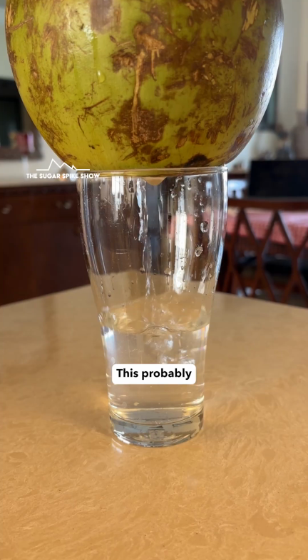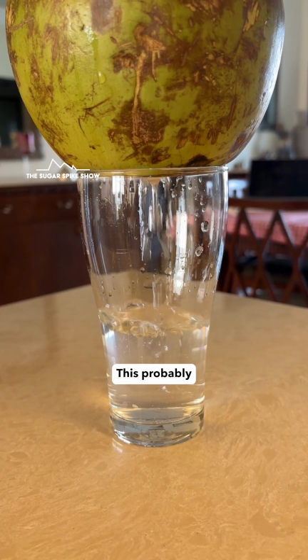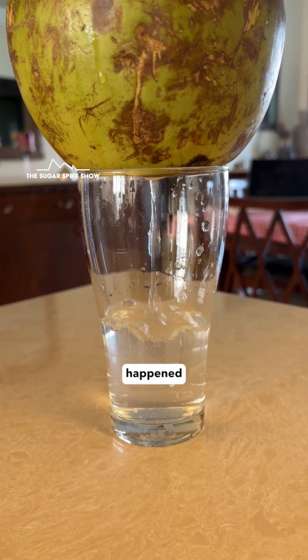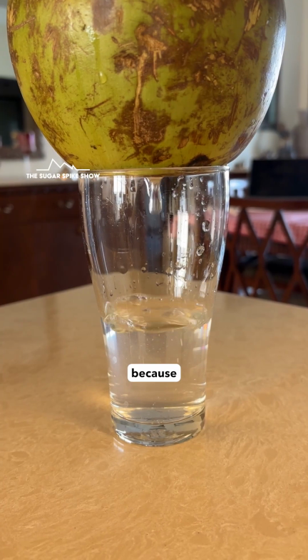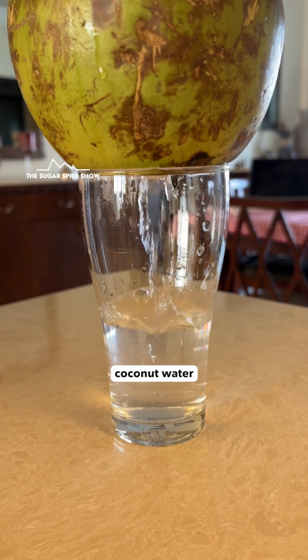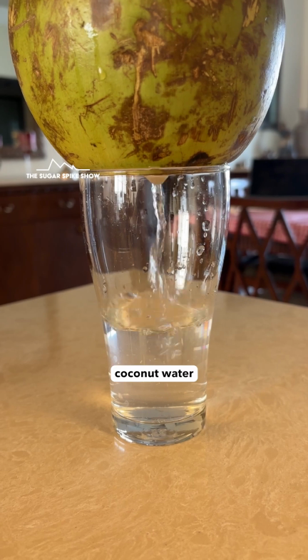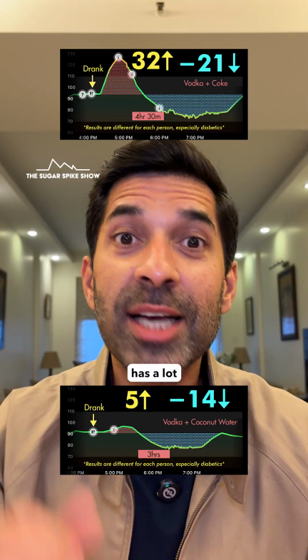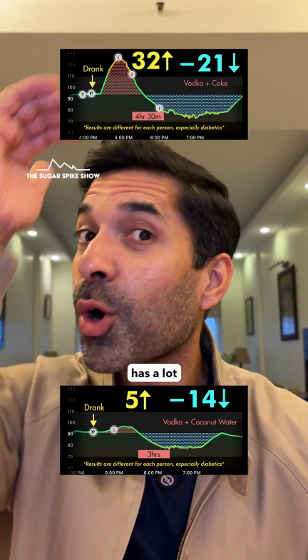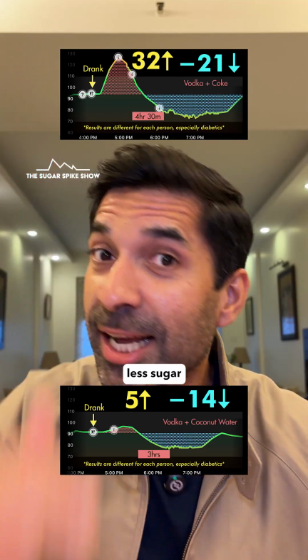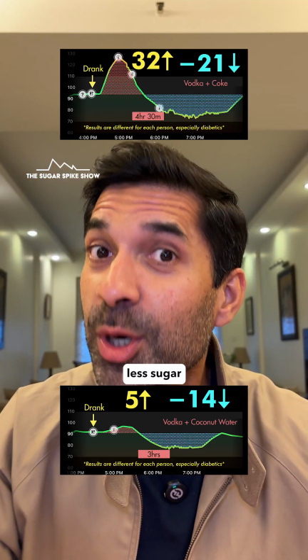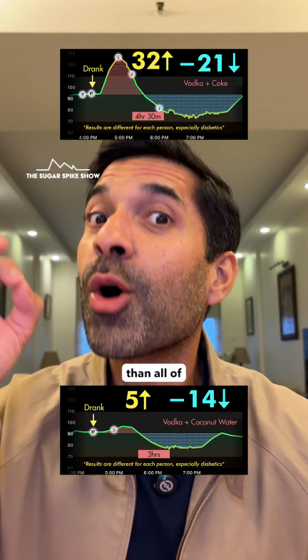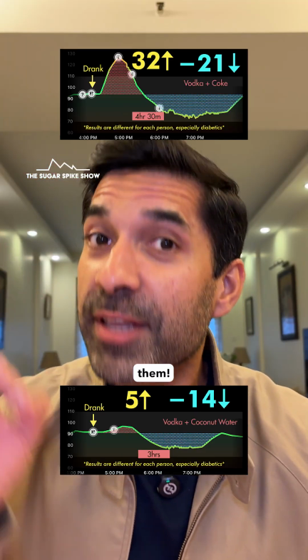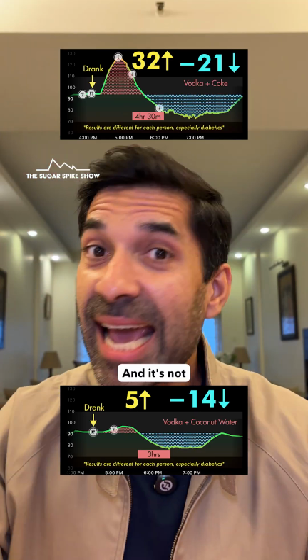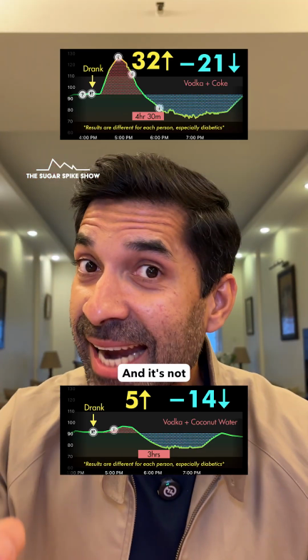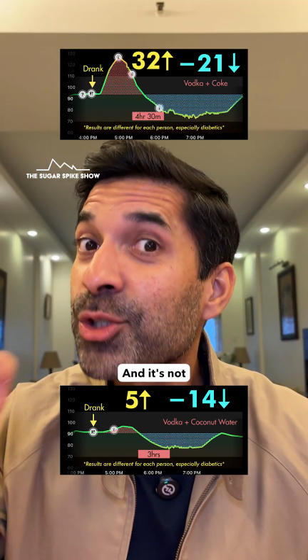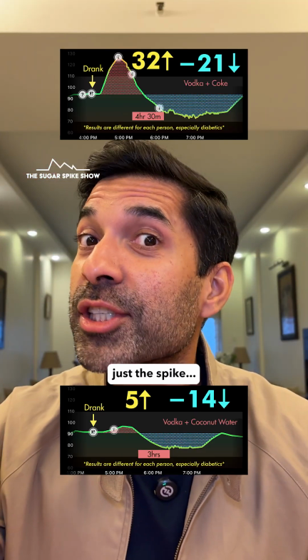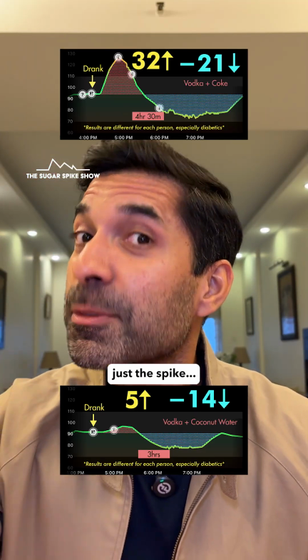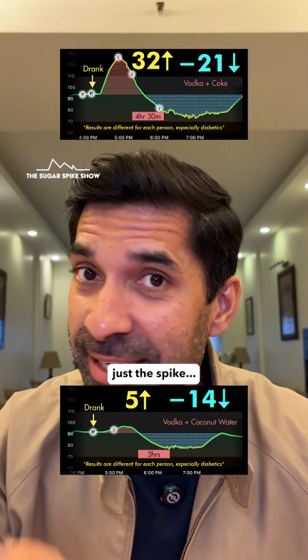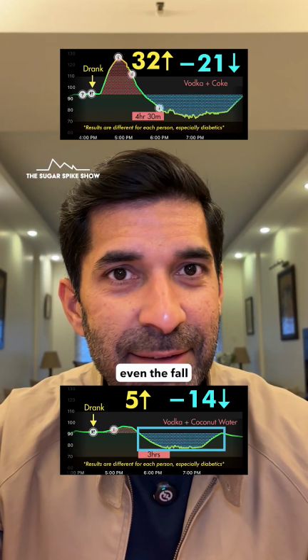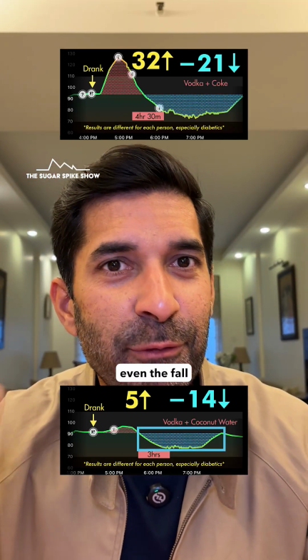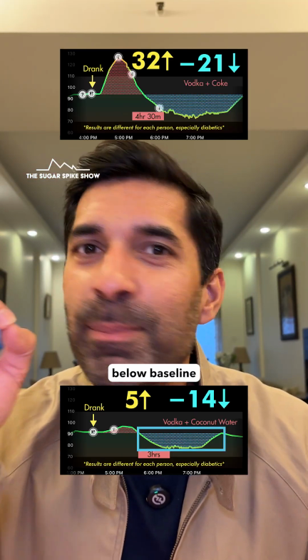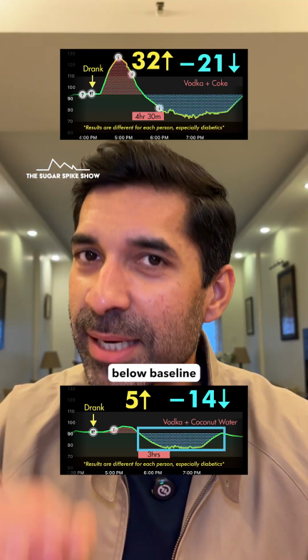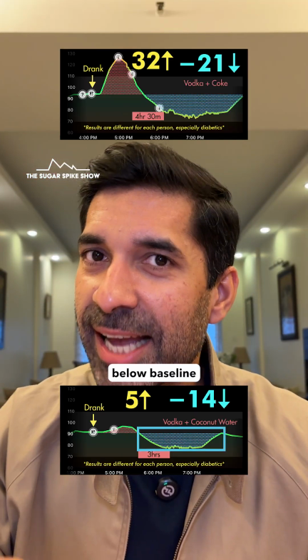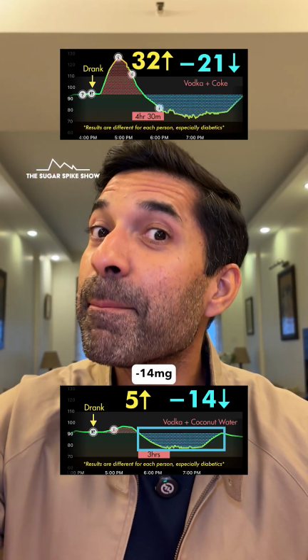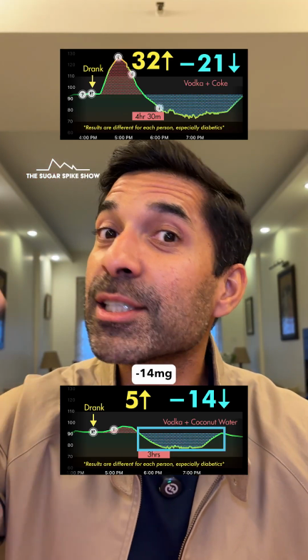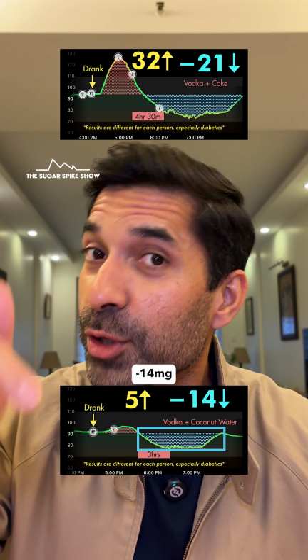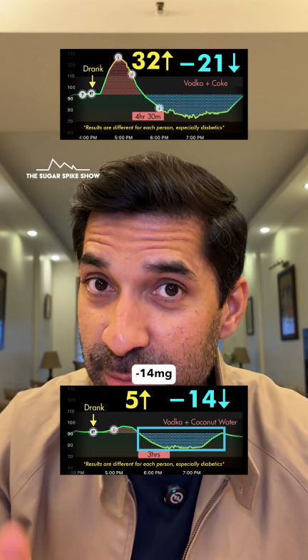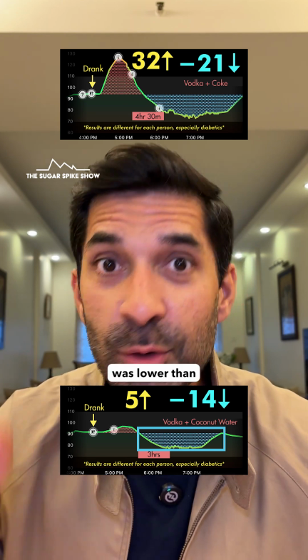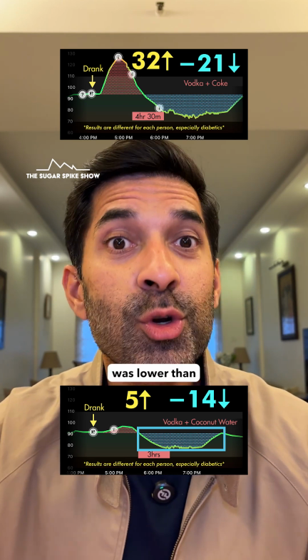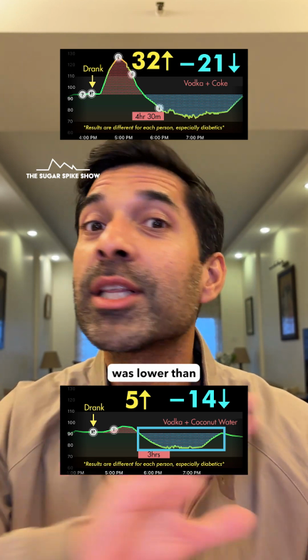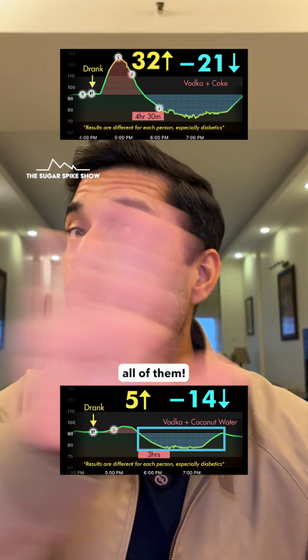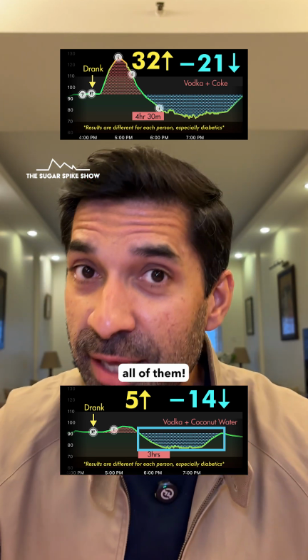This probably happened because coconut water has a lot less sugar than all of them. And it's not just the spike — even the fall below baseline, minus 14 mg, was lower than all of them.